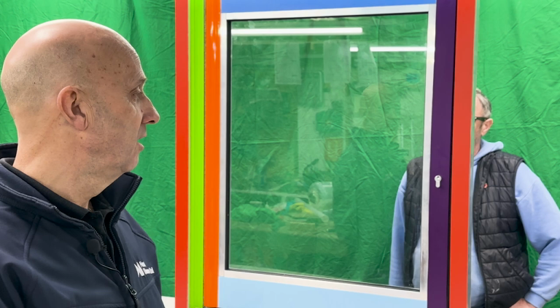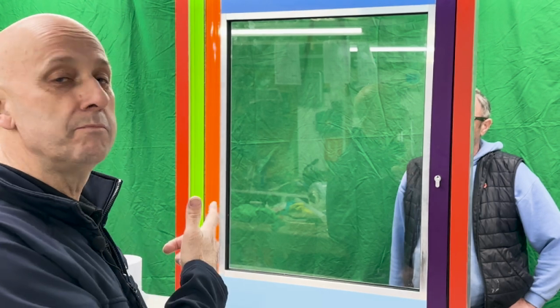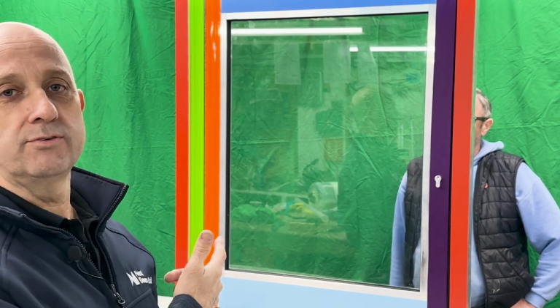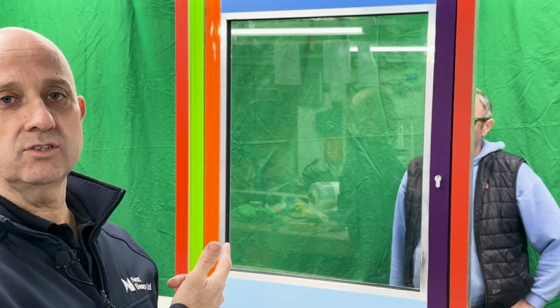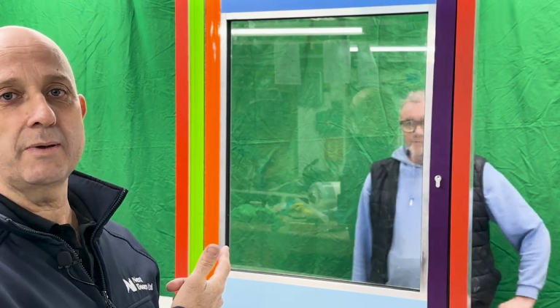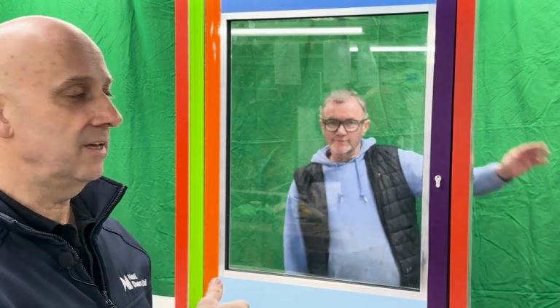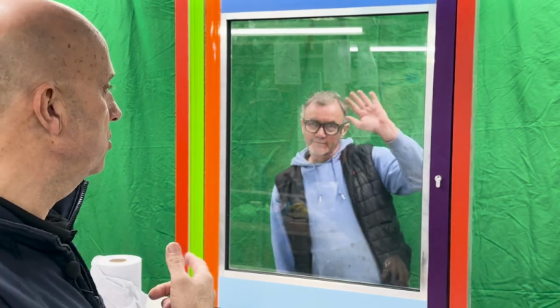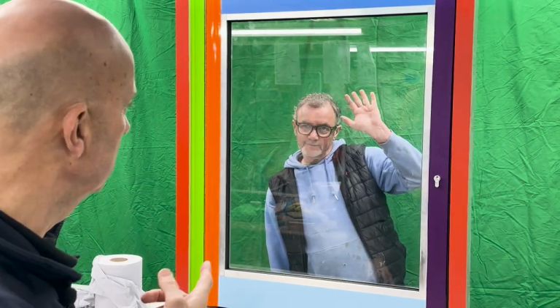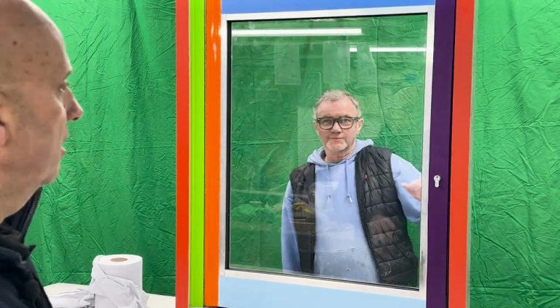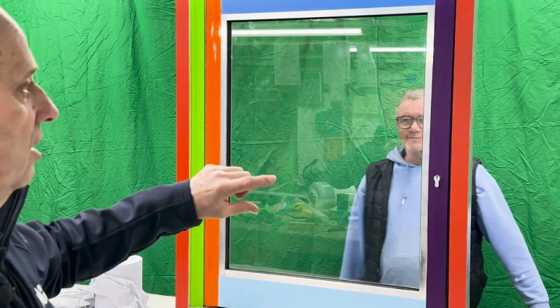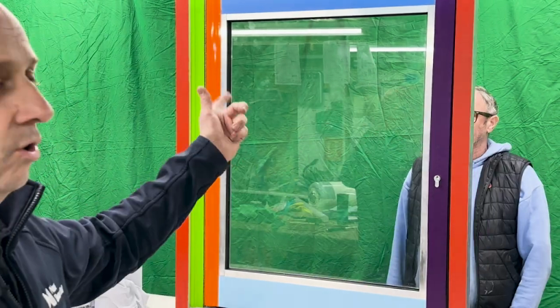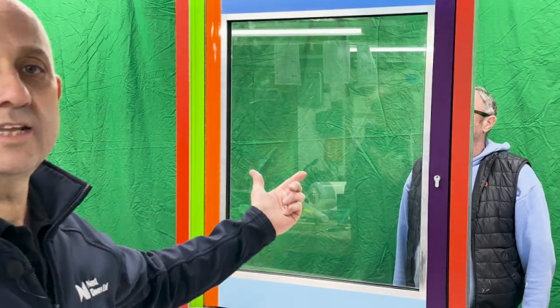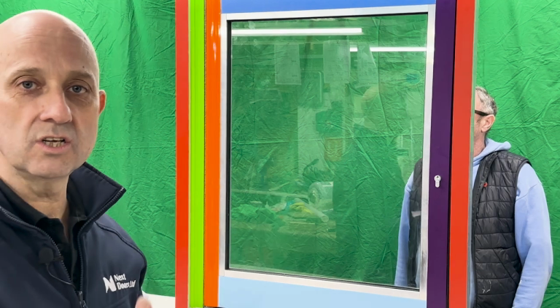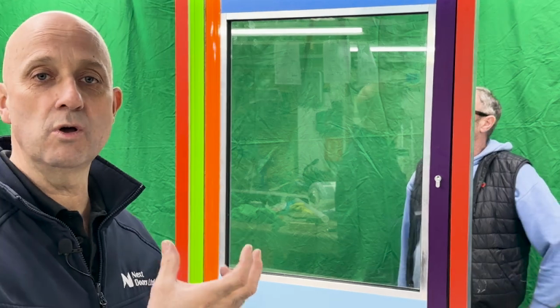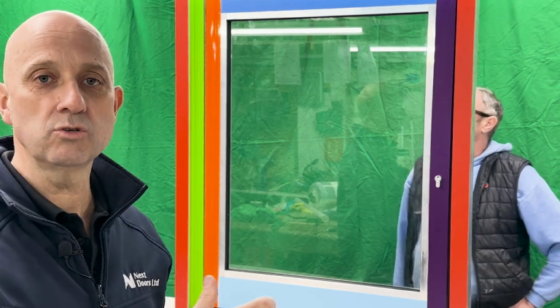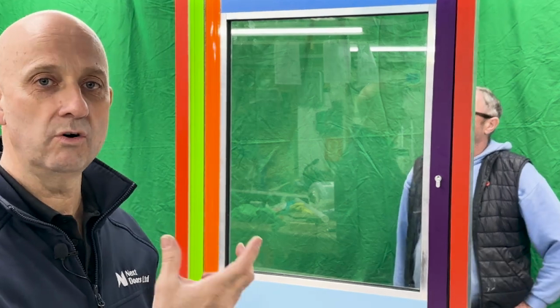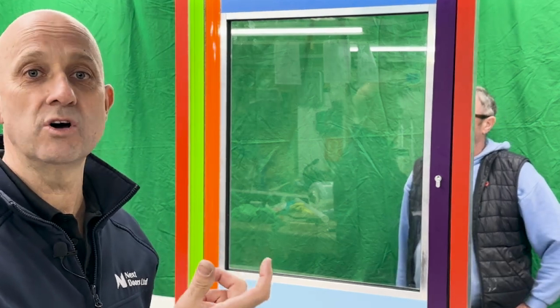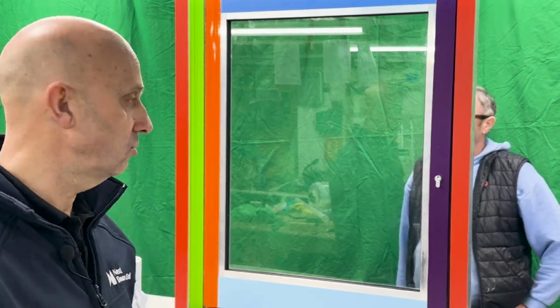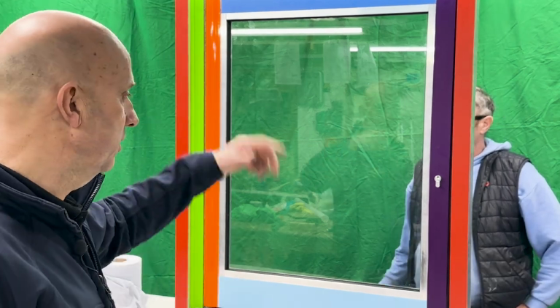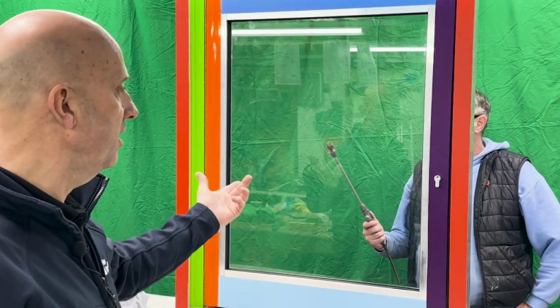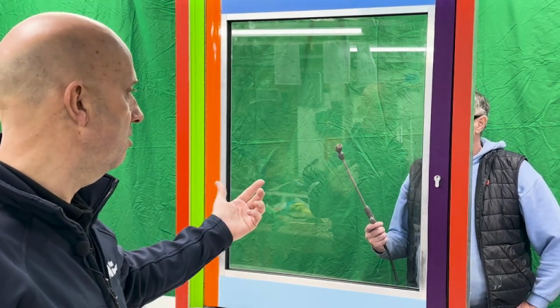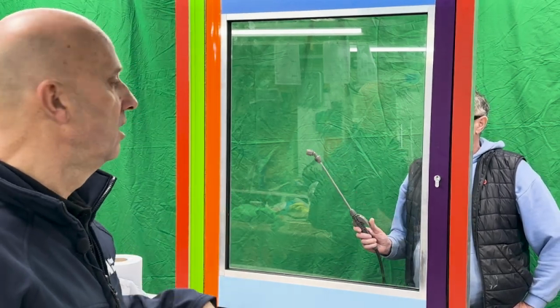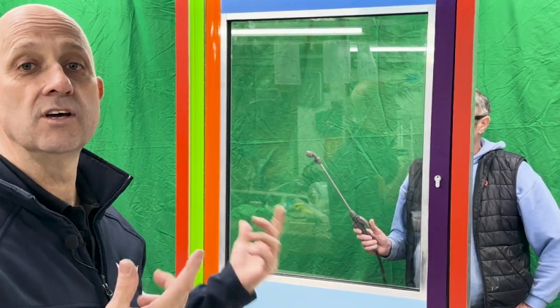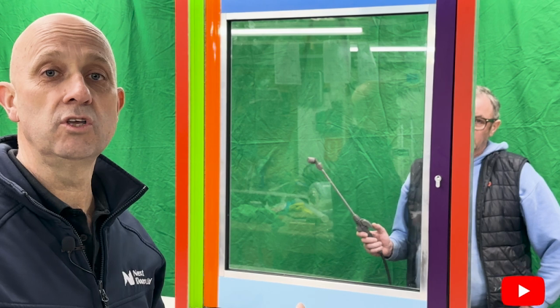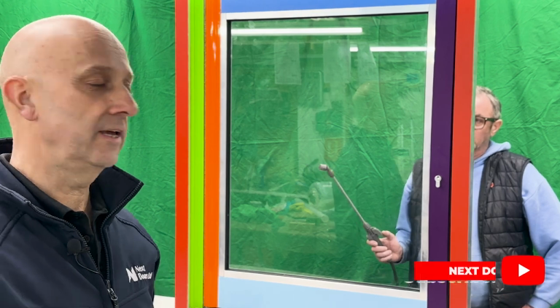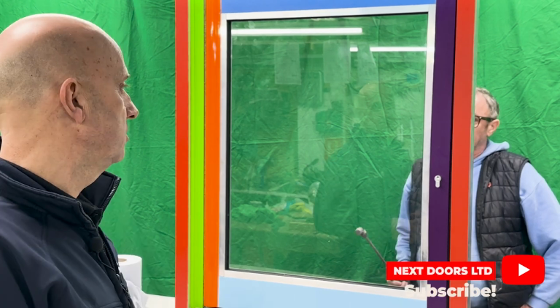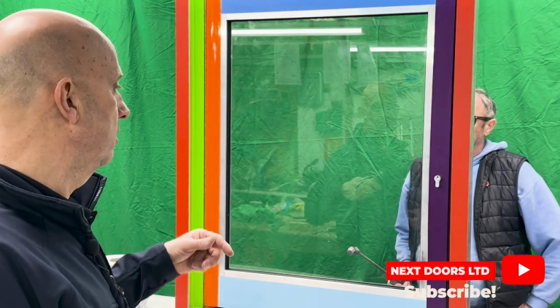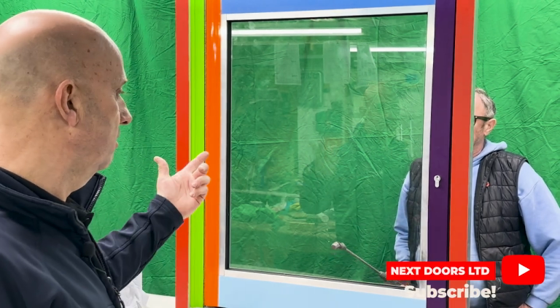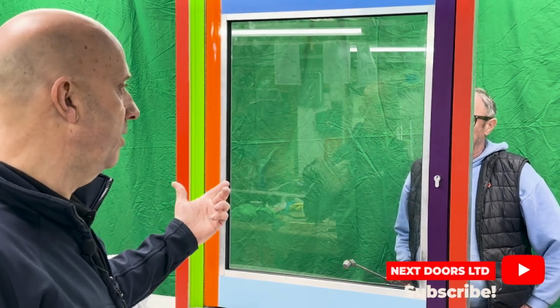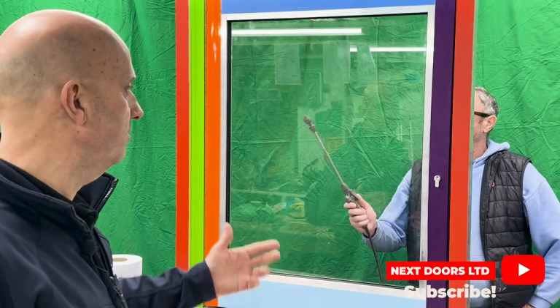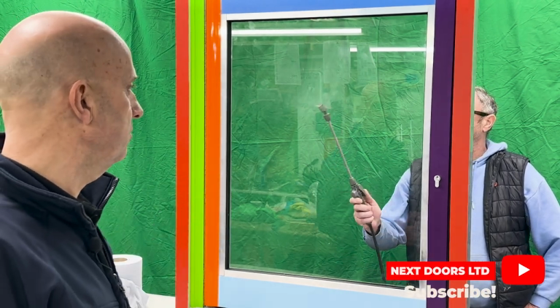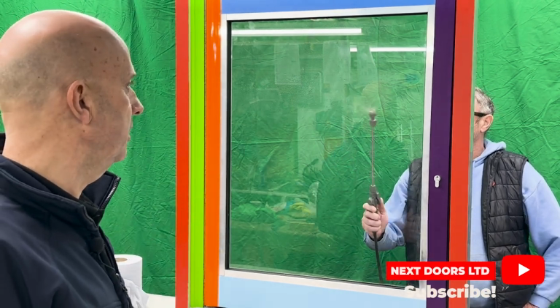I've got a young assistant in the background here that's going to show you. All you need is just a squirty bottle or an atomizer bottle. We're going to spray the glass and give it a good clean. Fire away Steve, give it a good clean up.